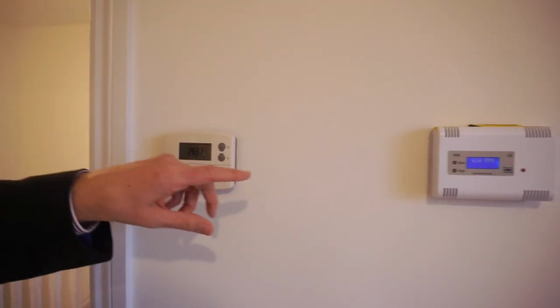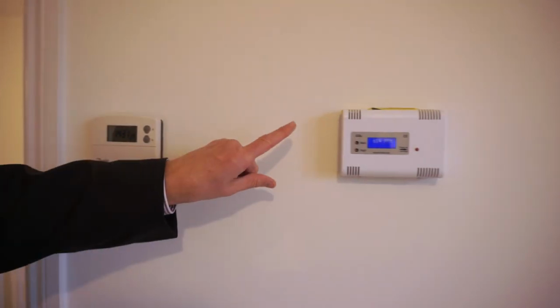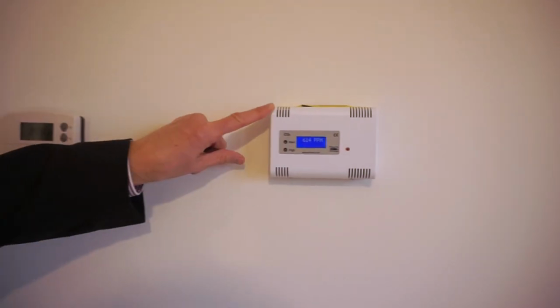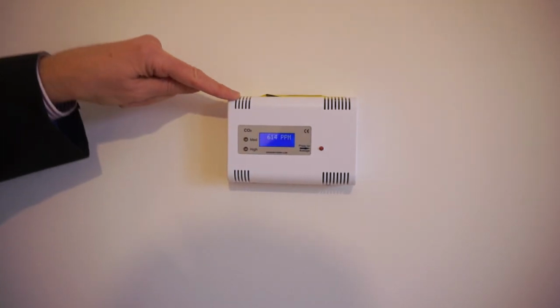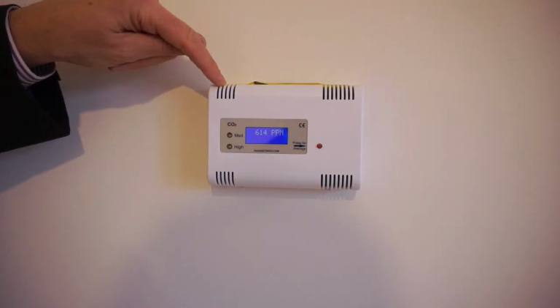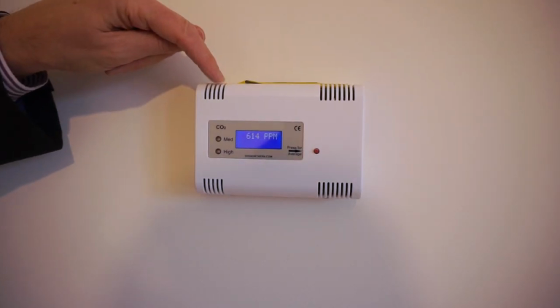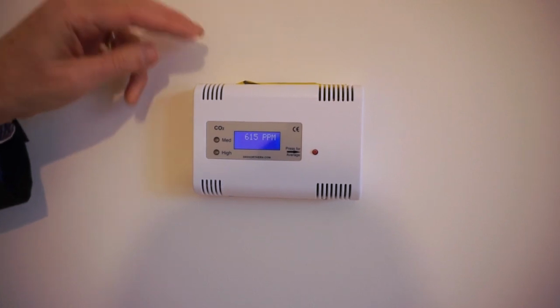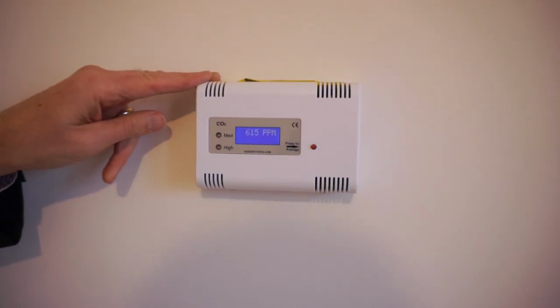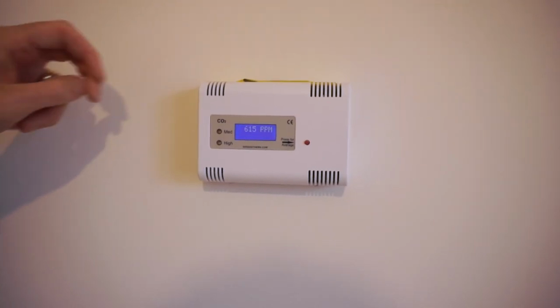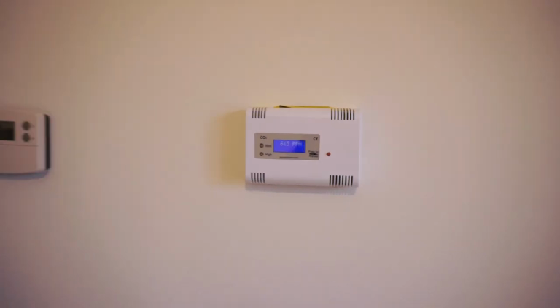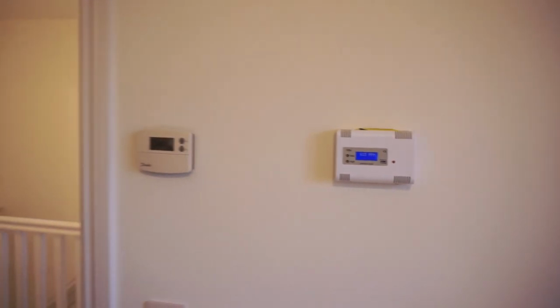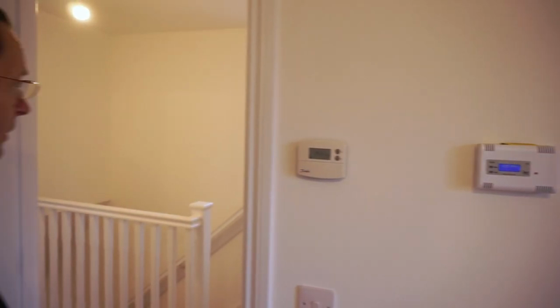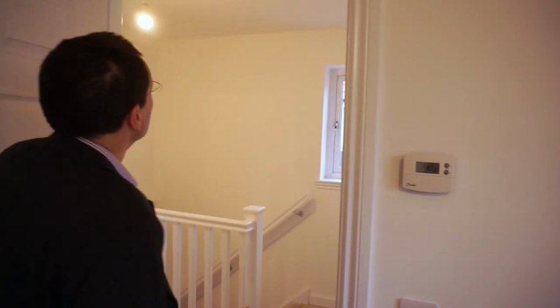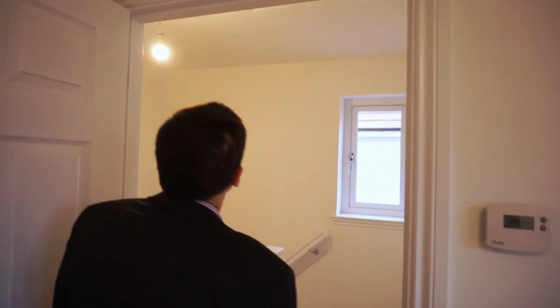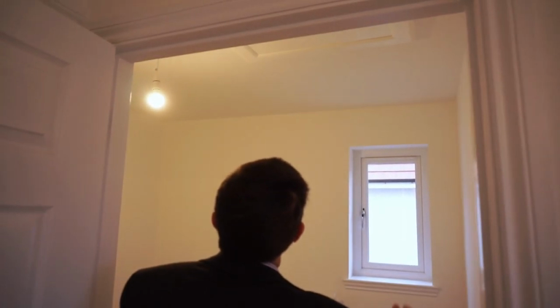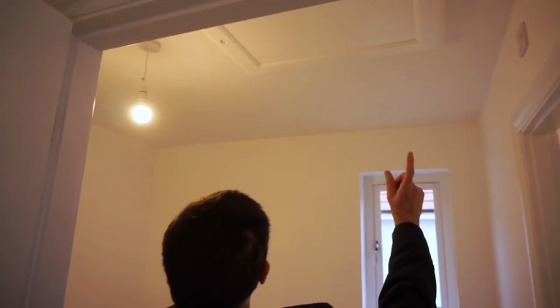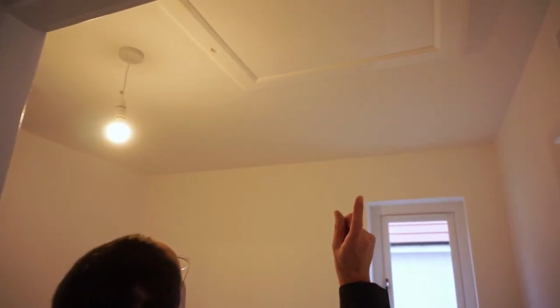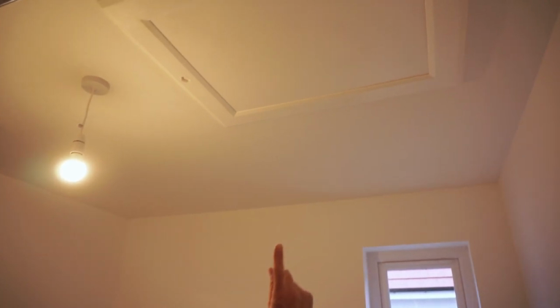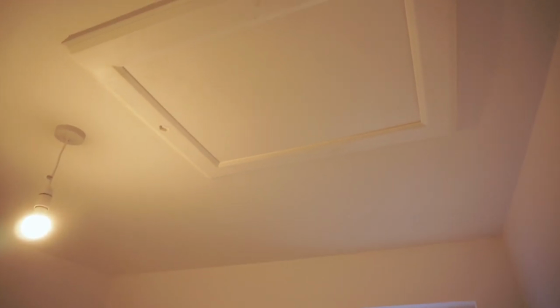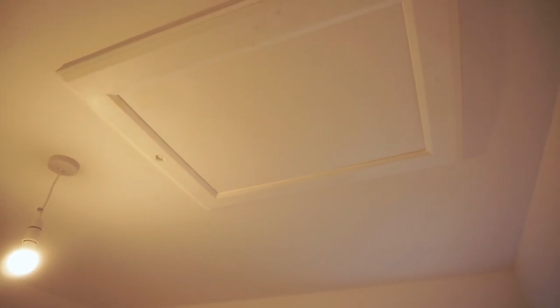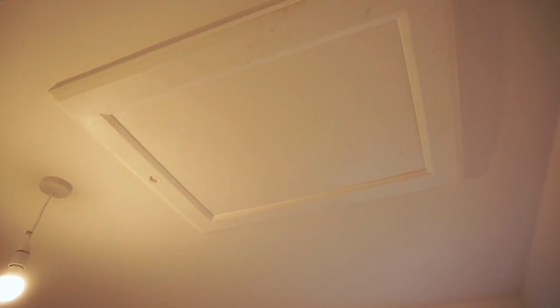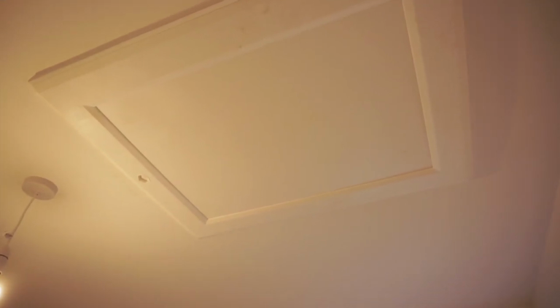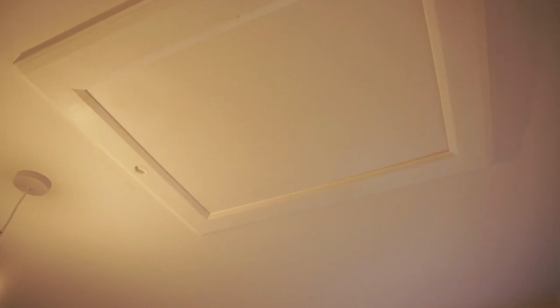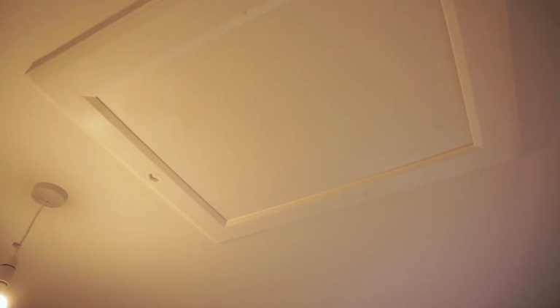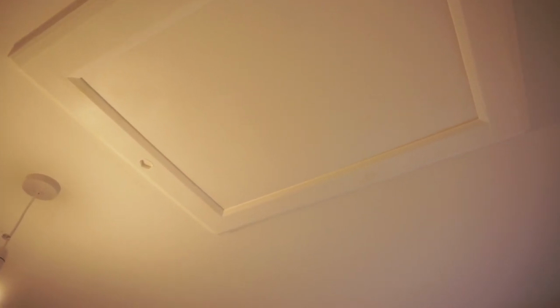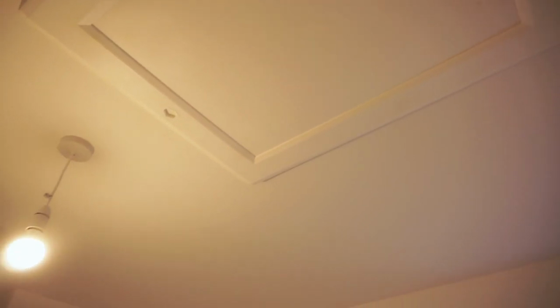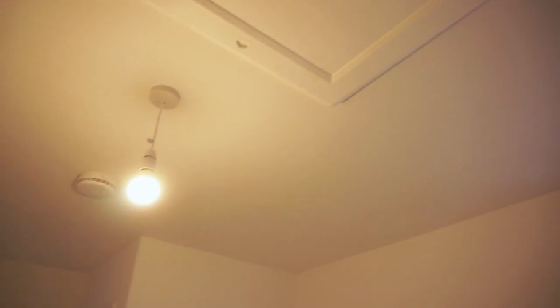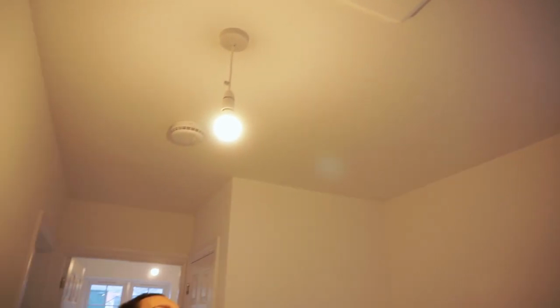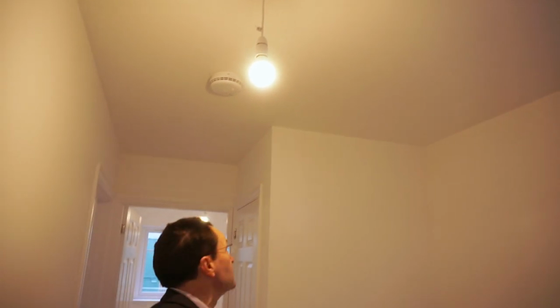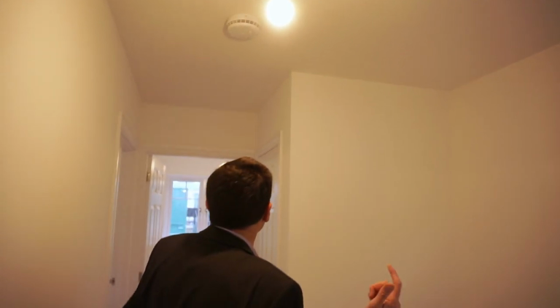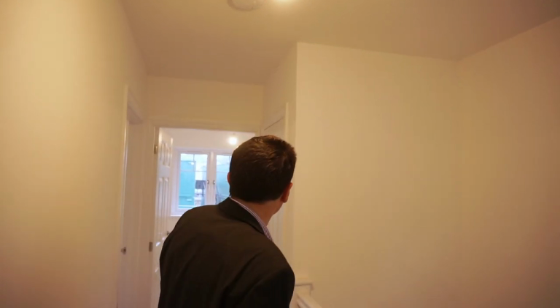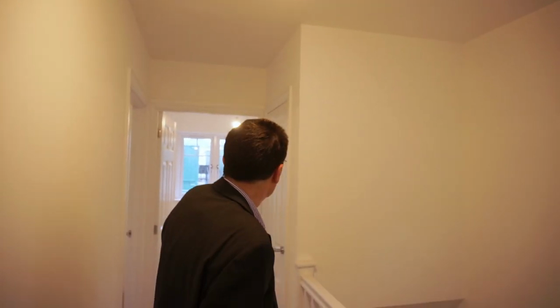And next to that, as per regulatory requirements, there's a carbon dioxide tester. As we go out, if you cast your eyes across the ceiling, there is access into the loft. There is loft storage space up there and it runs through the length of the house.